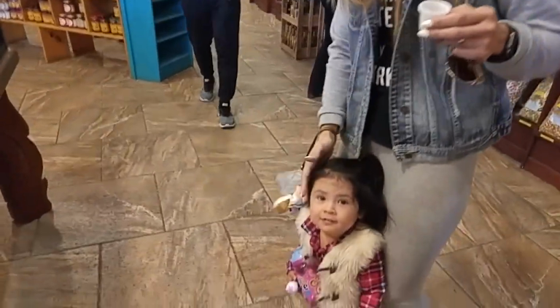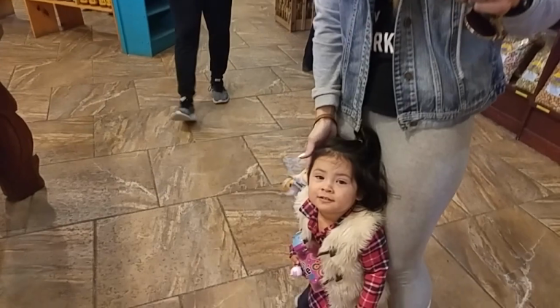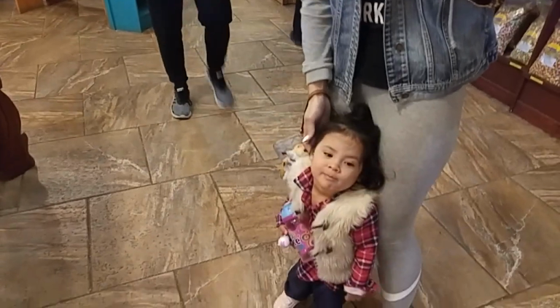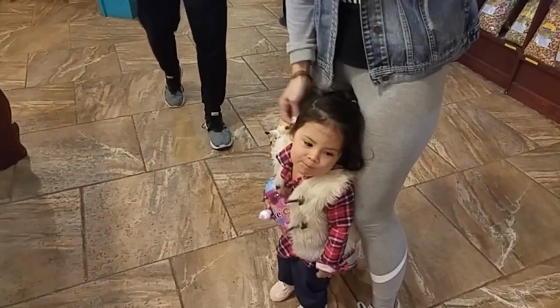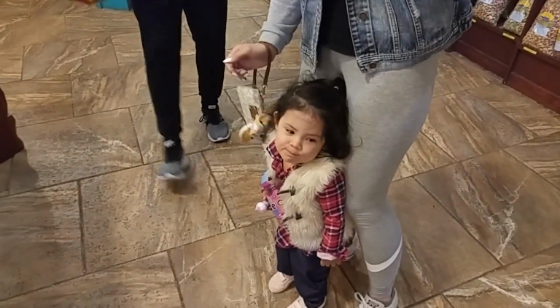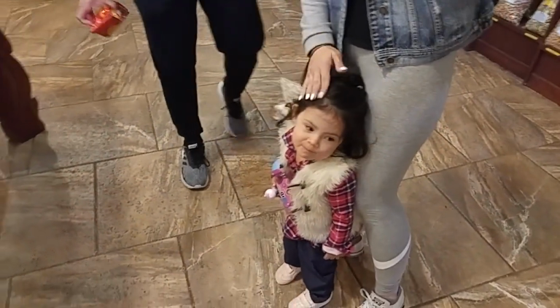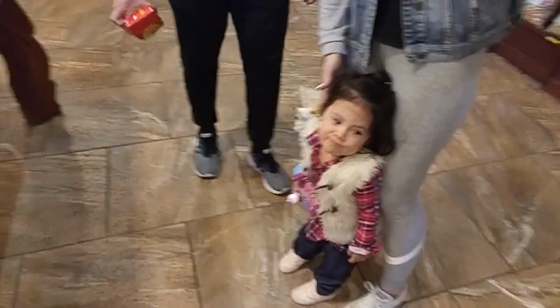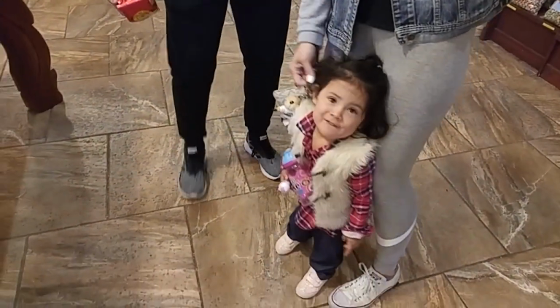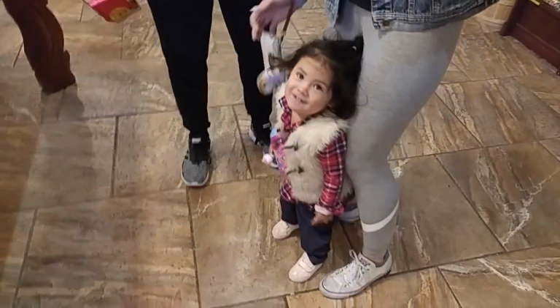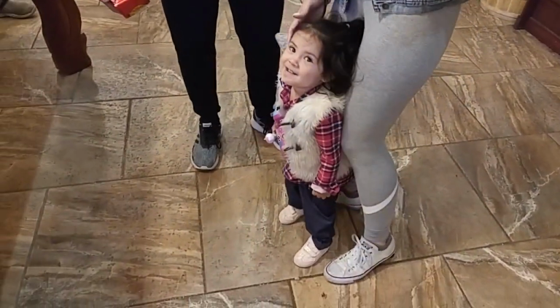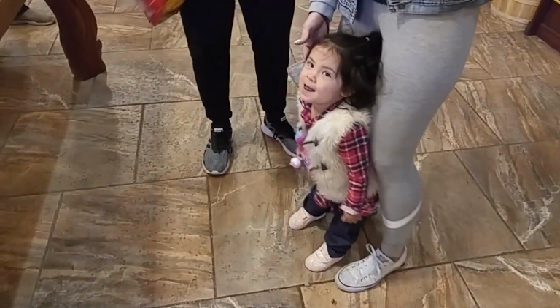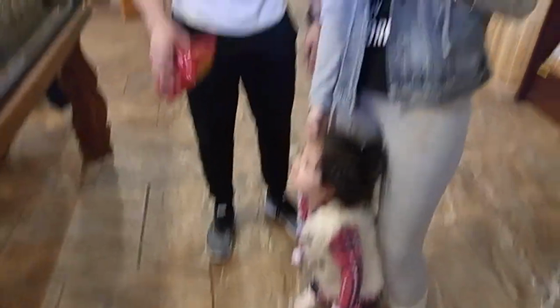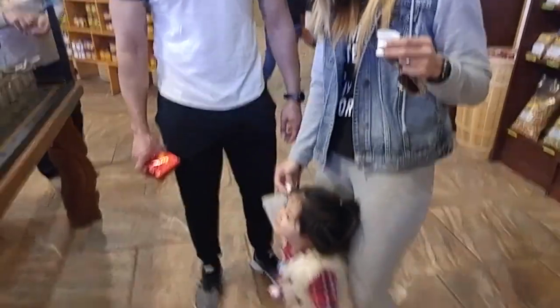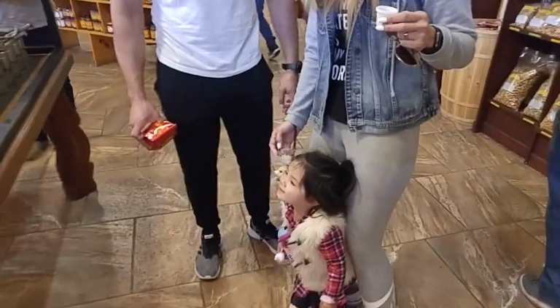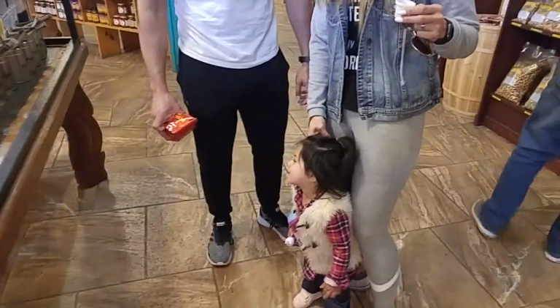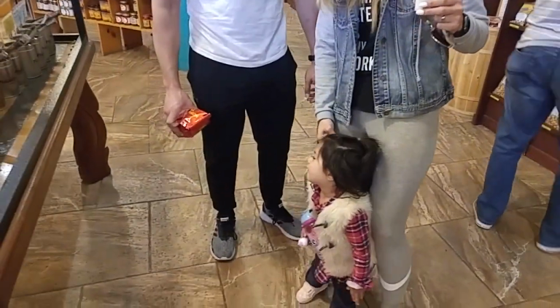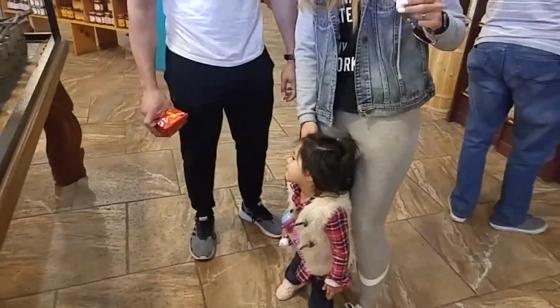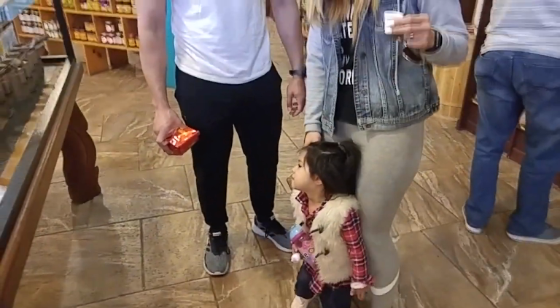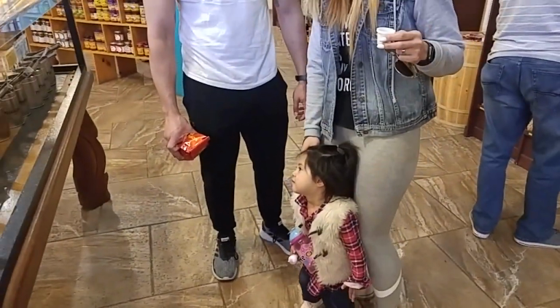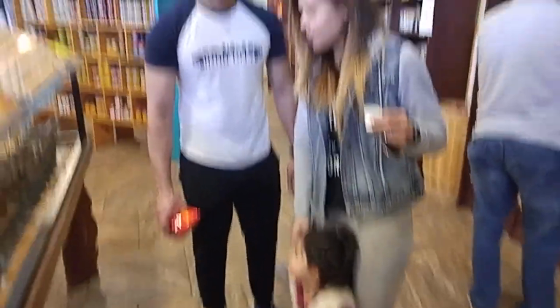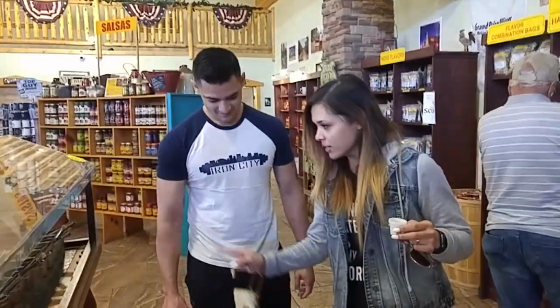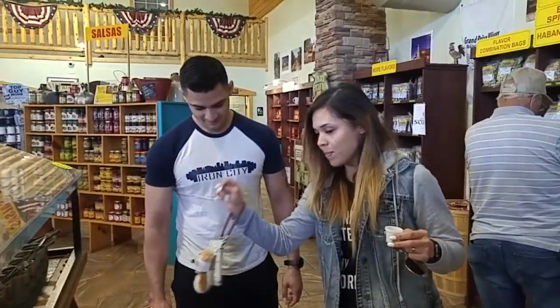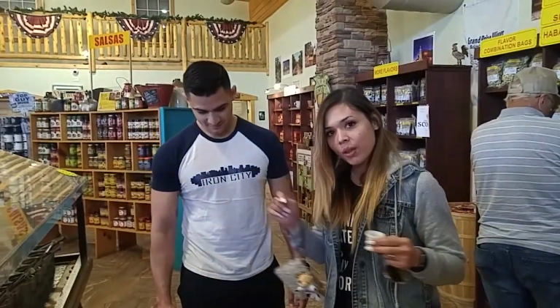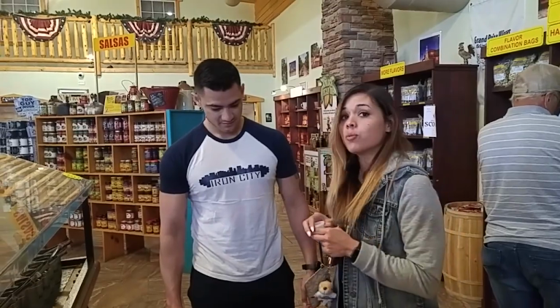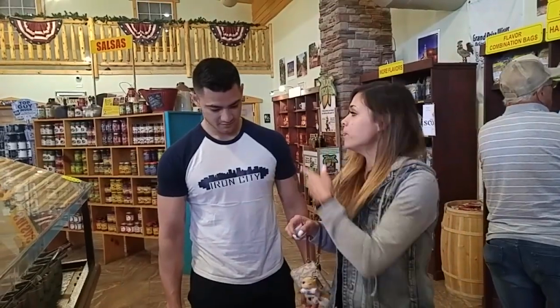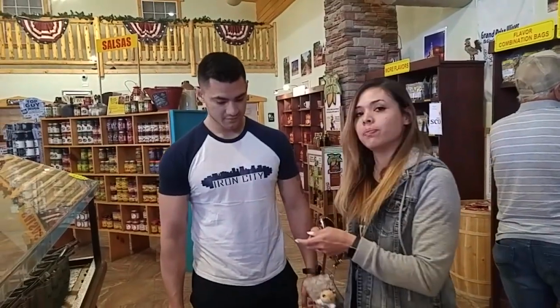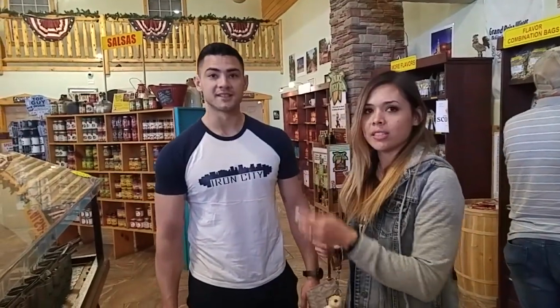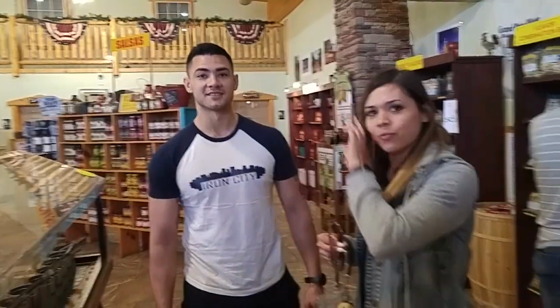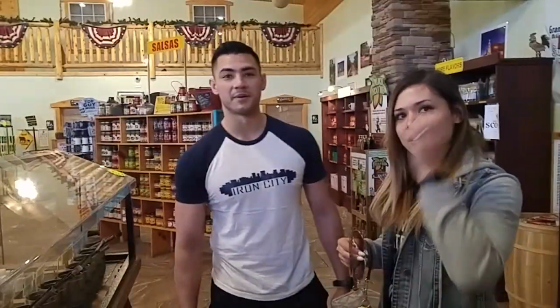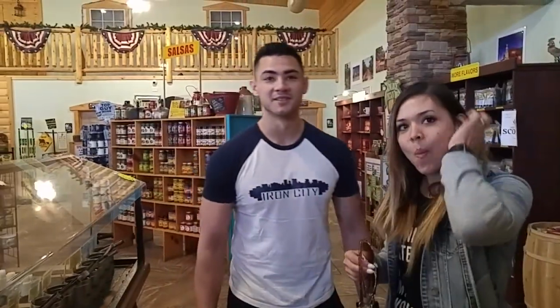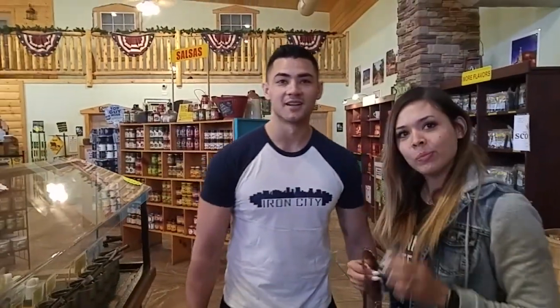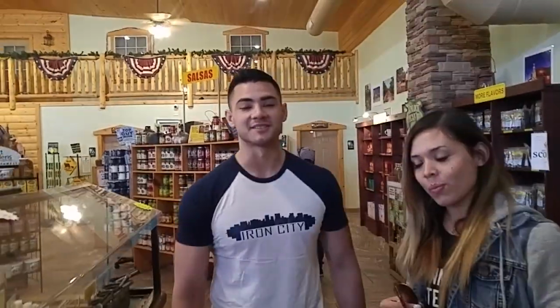How are you today? You're going to be on YouTube. I'll give you my channel and you can watch it later. Anyway, where are y'all from? I'm from Florida. Texas. Oh, I'm from Texas. What part of Texas? El Paso.